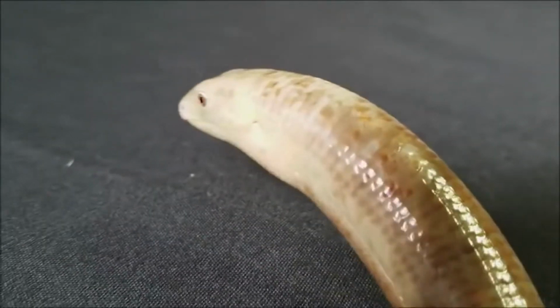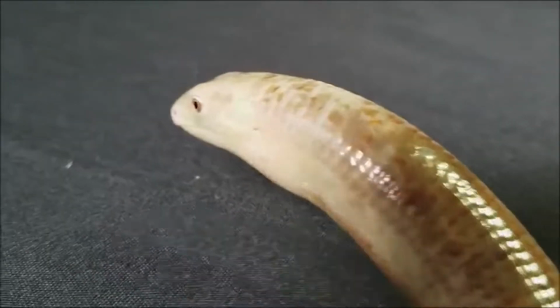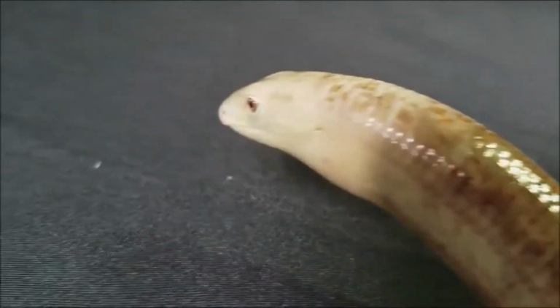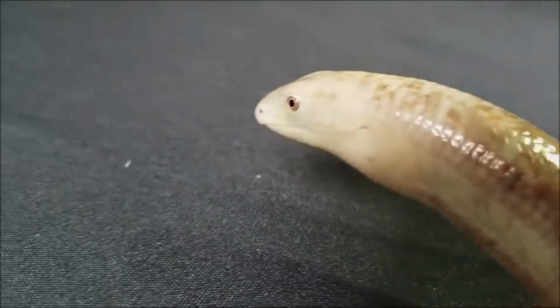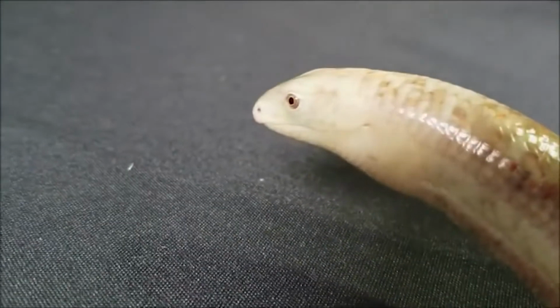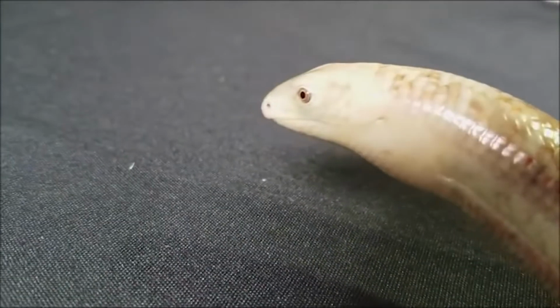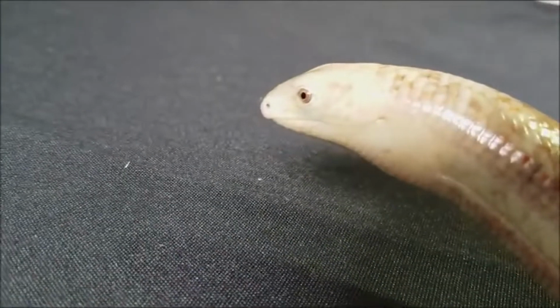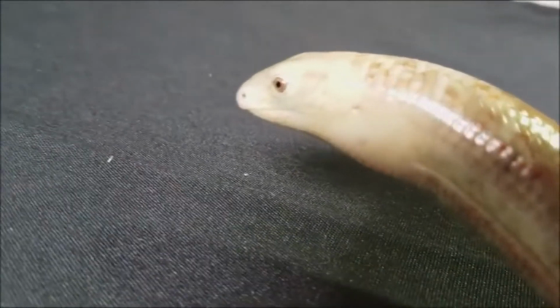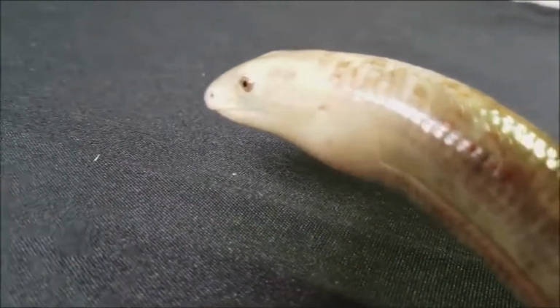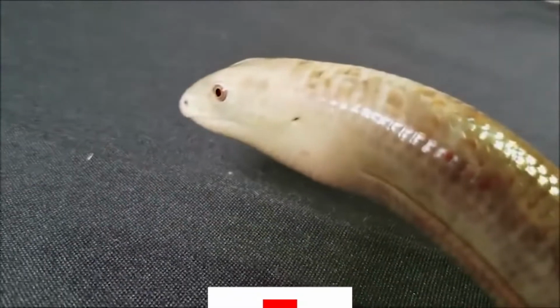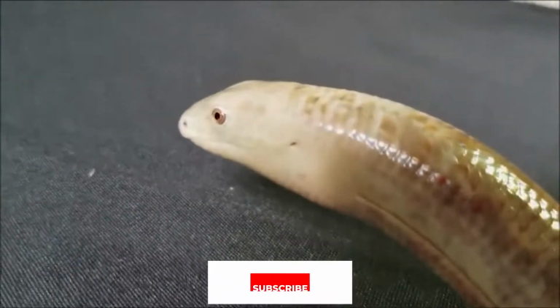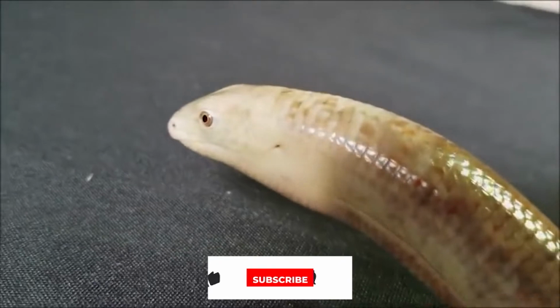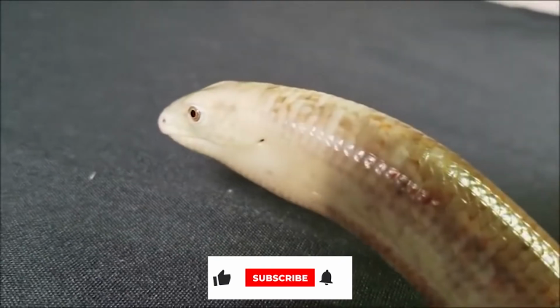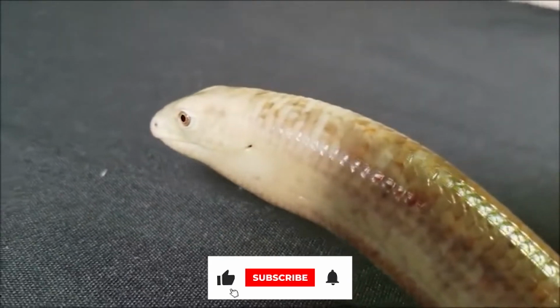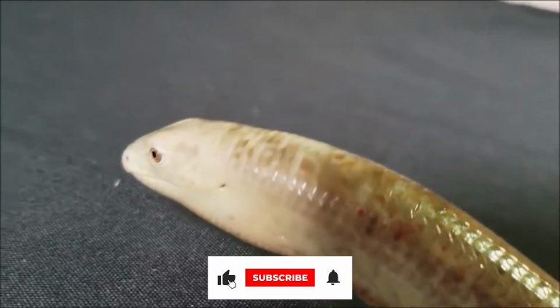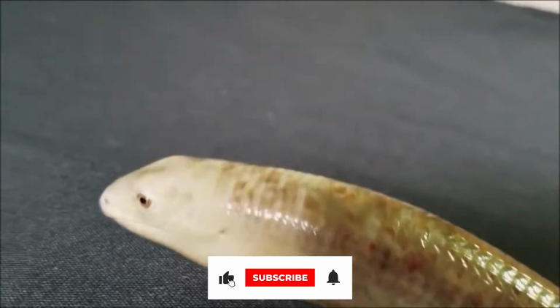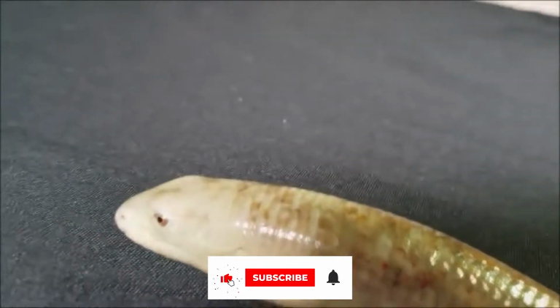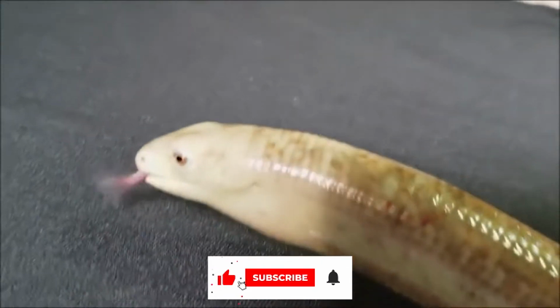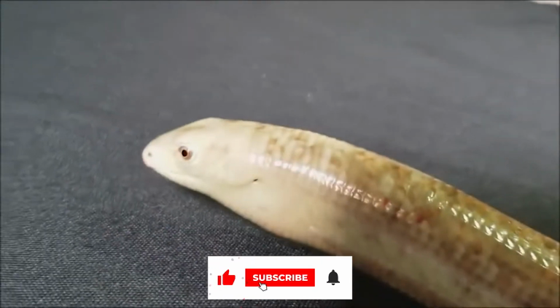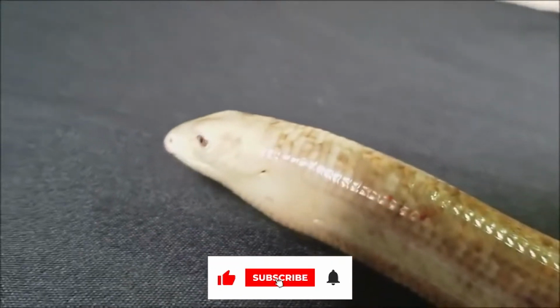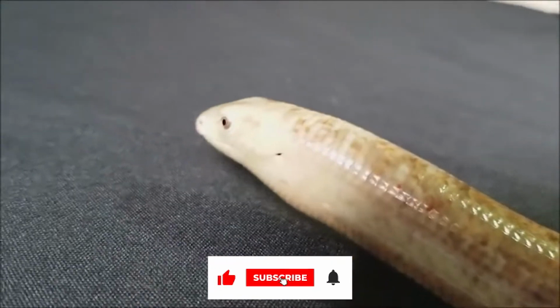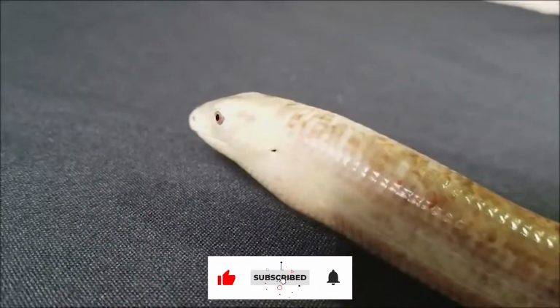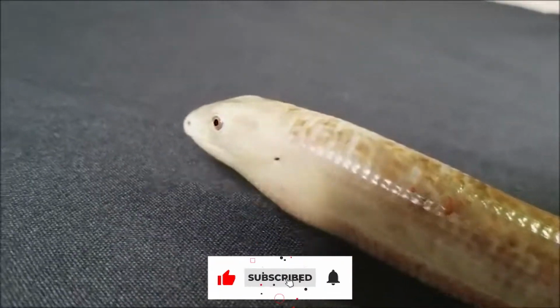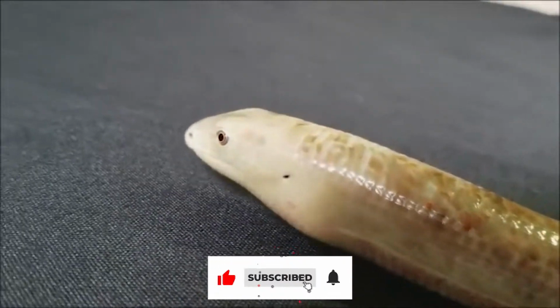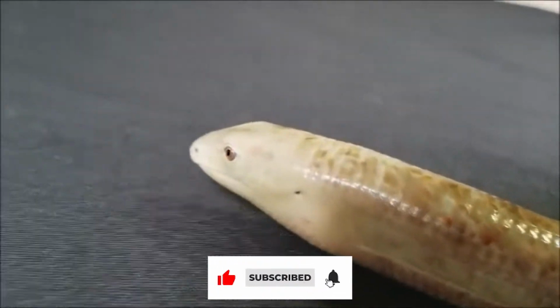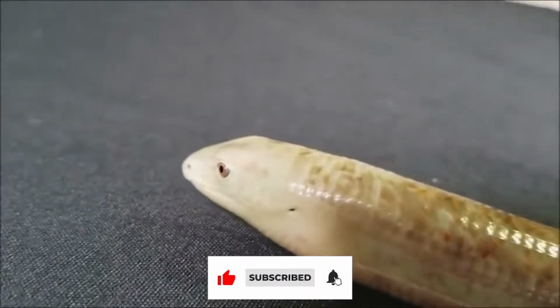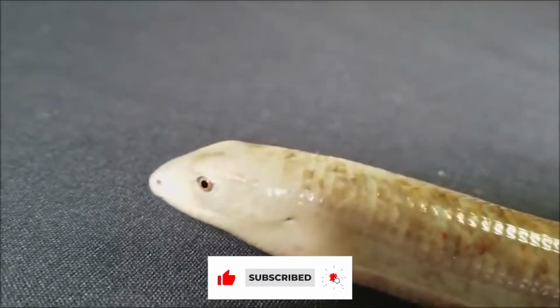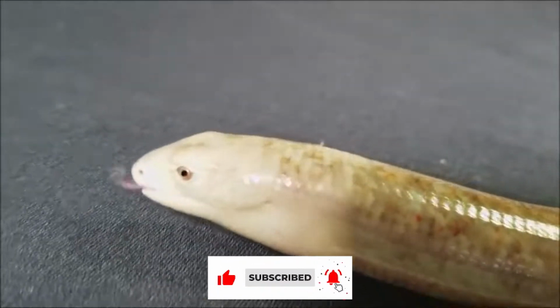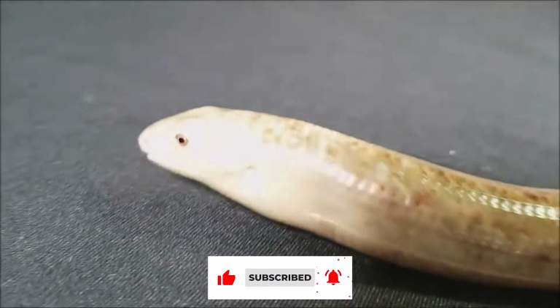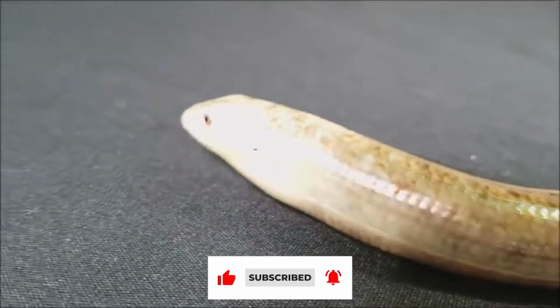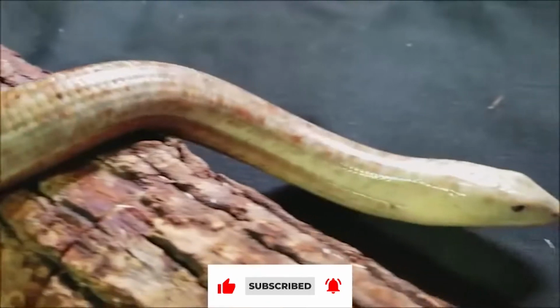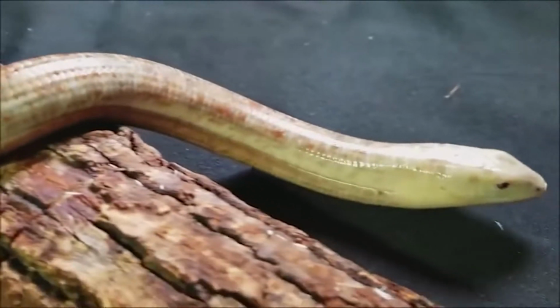Young glass lizards mature sexually between the ages of 2 and 3. In the wild, glass lizards typically live 10 to 30 years.